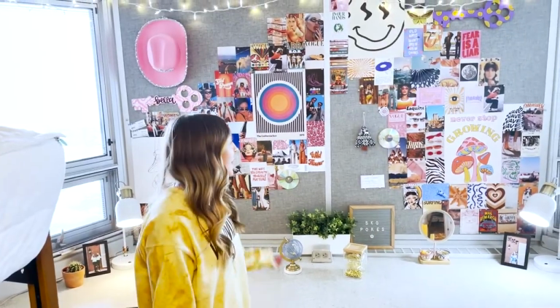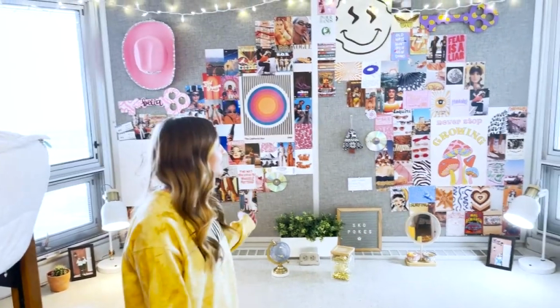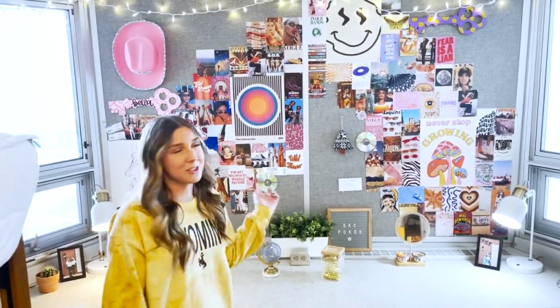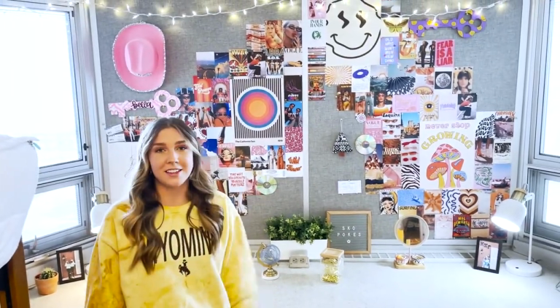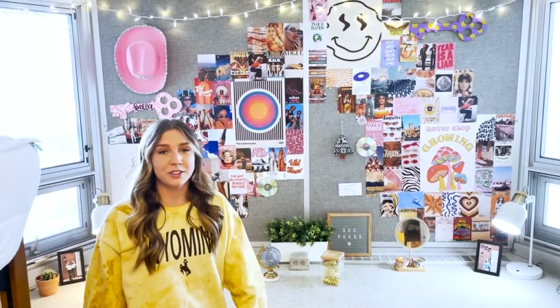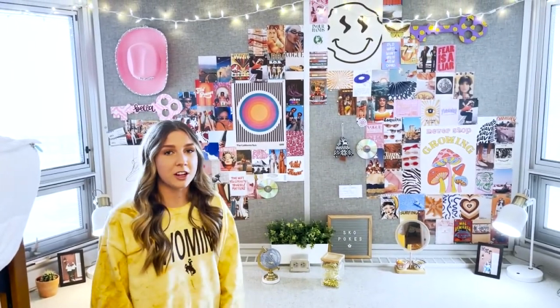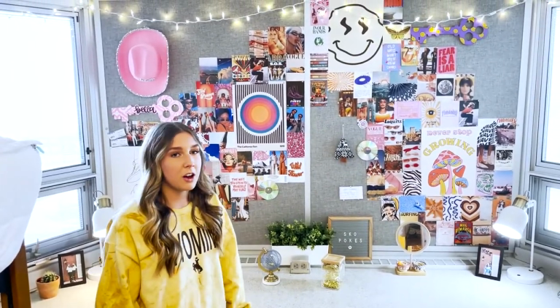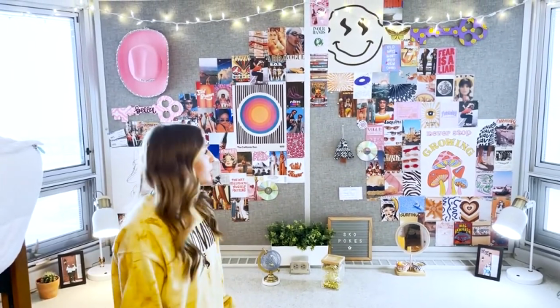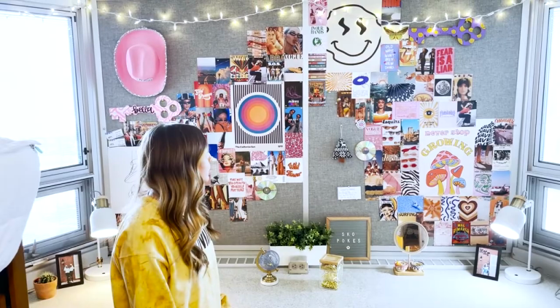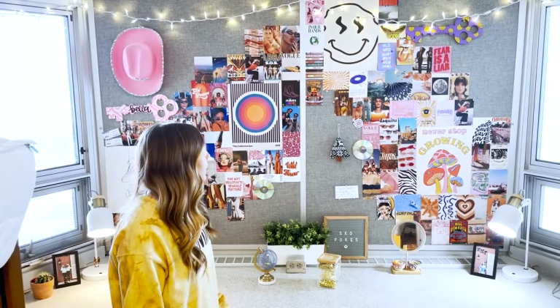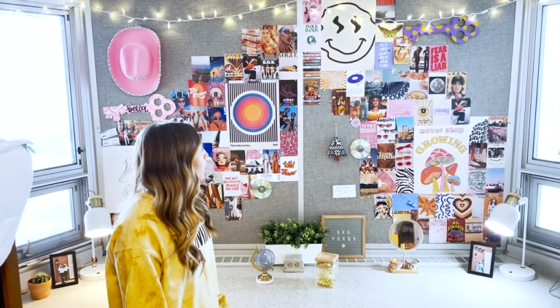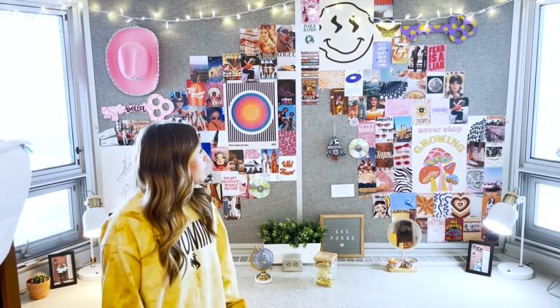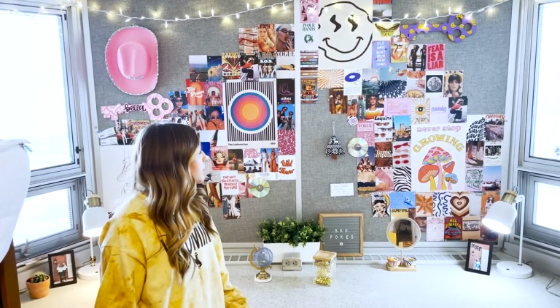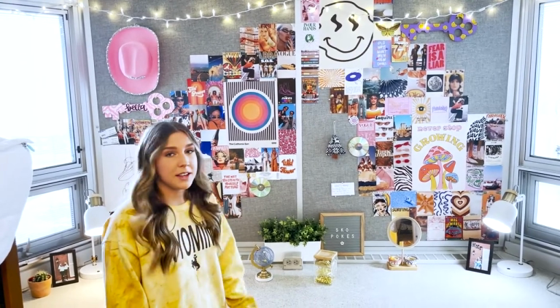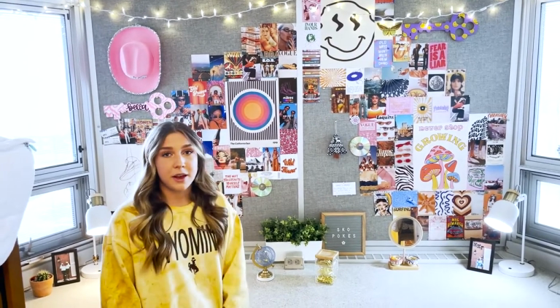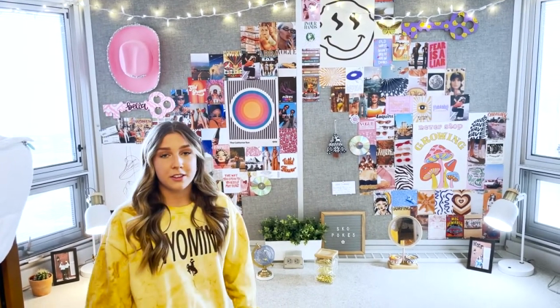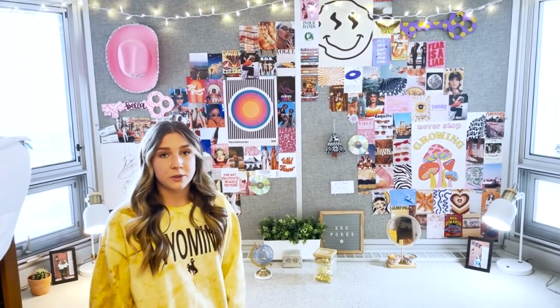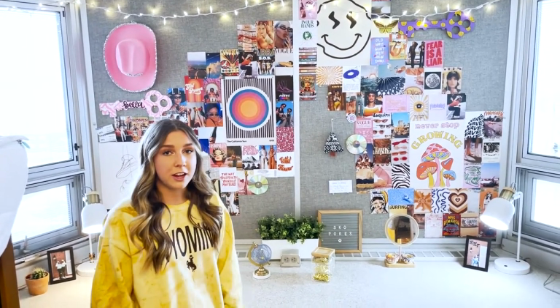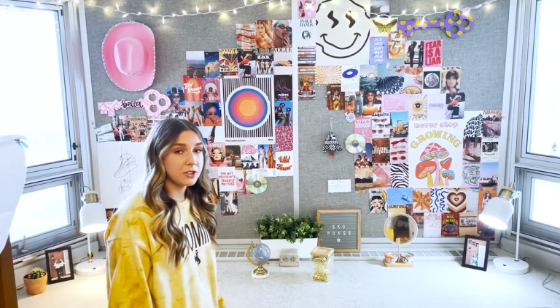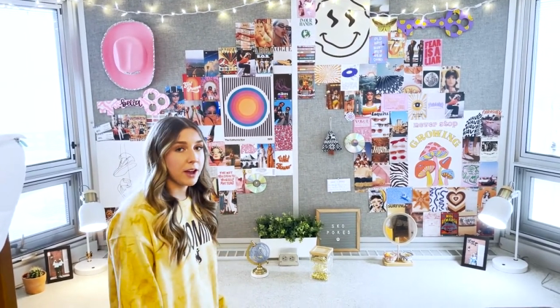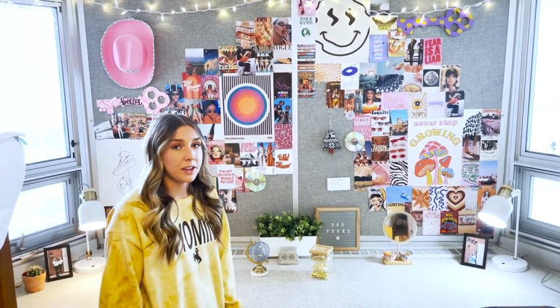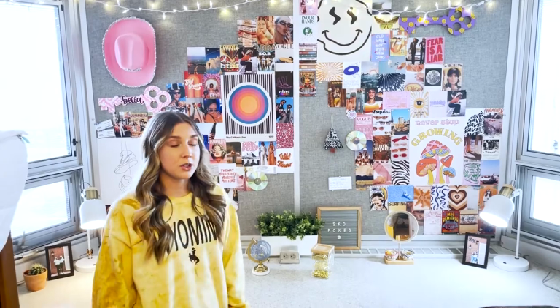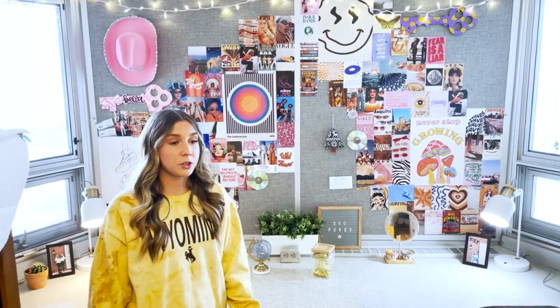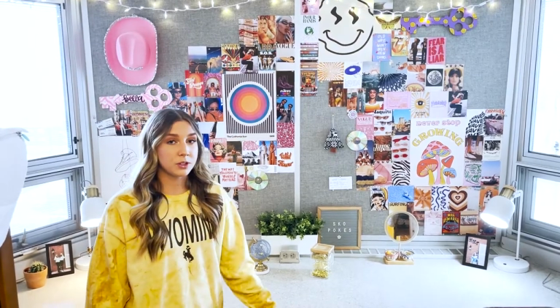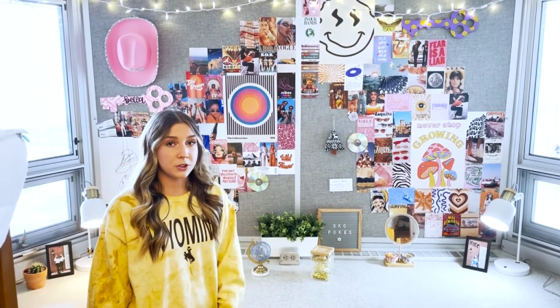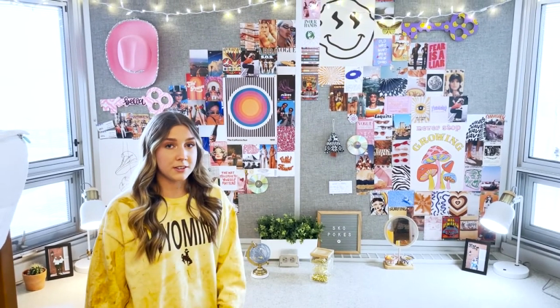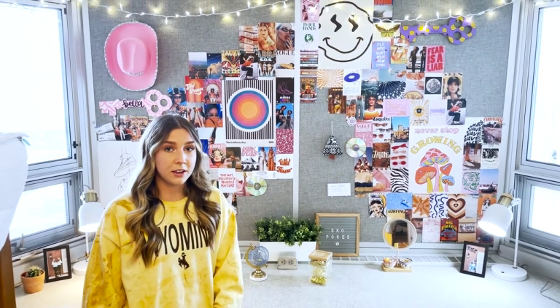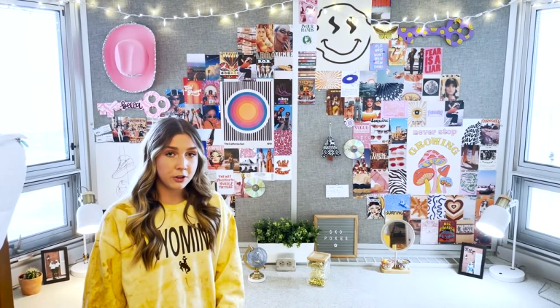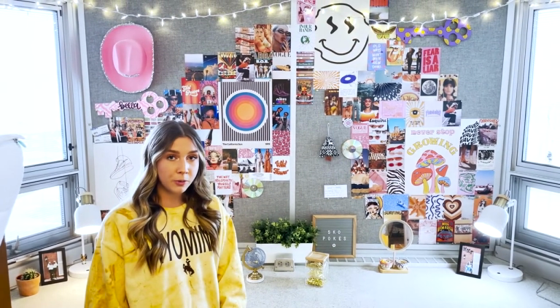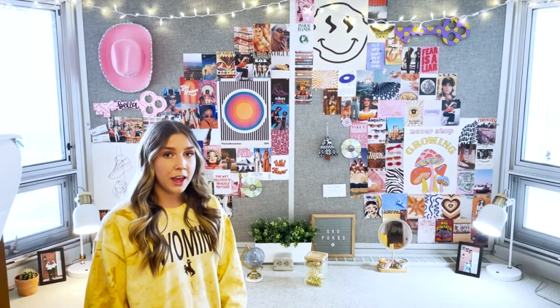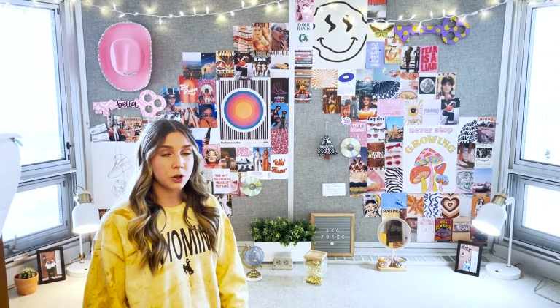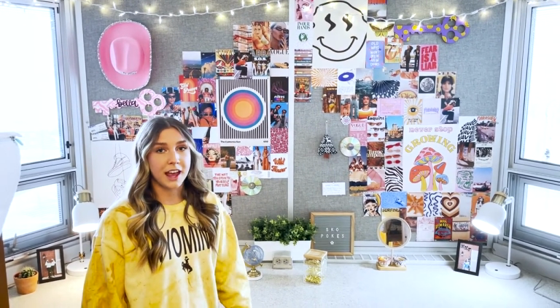Behind us you'll also see that we built a collage wall on our bulletin board. We feel like that's one of the best things about living in the dorms here at University of Wyoming — there's so much room to express your creativity throughout your room and show your personality.